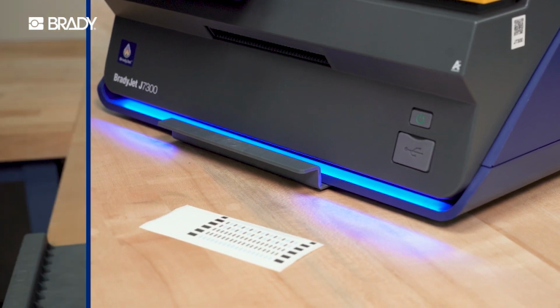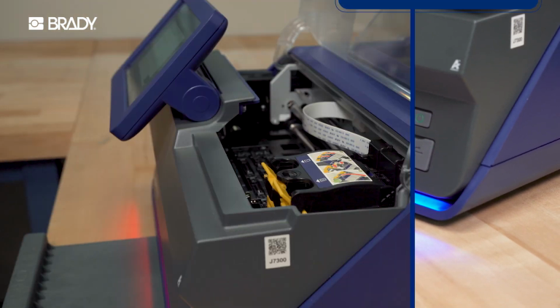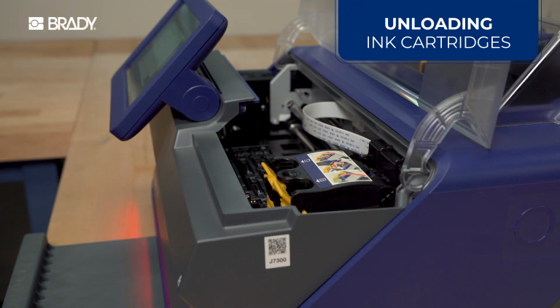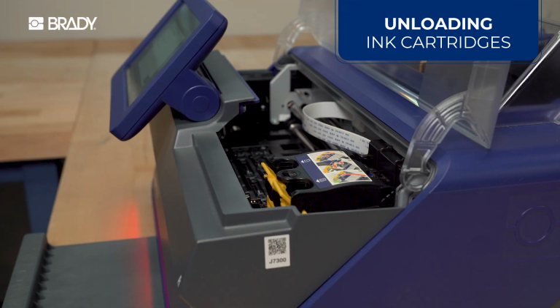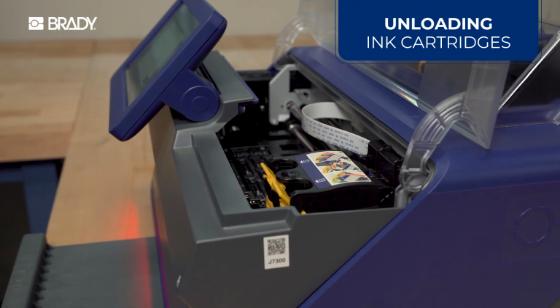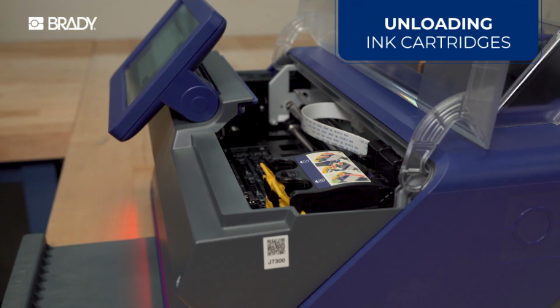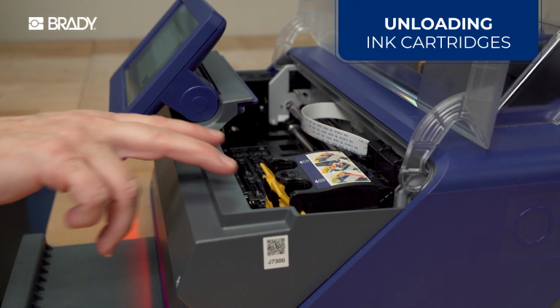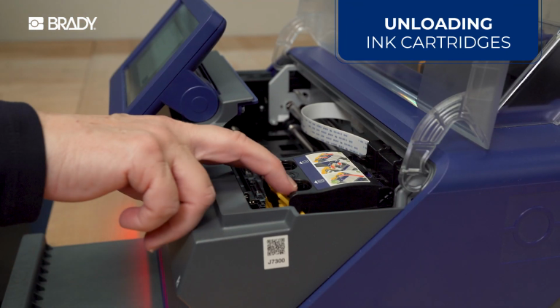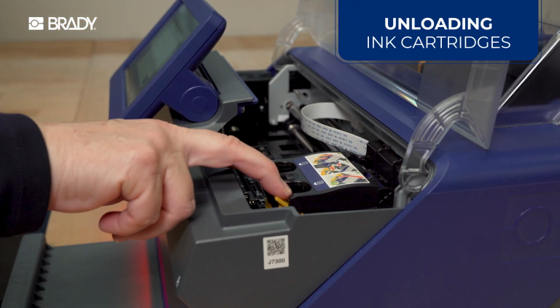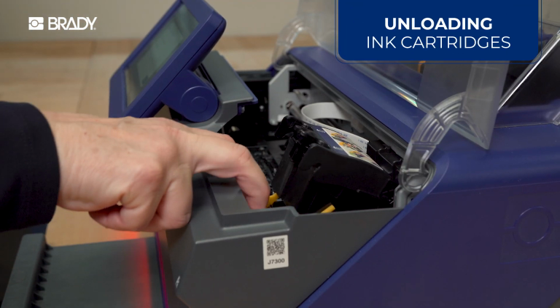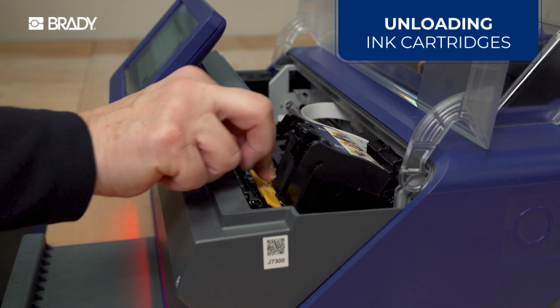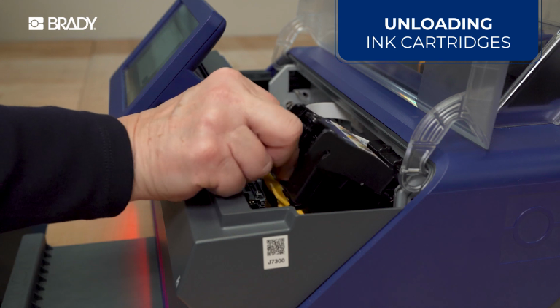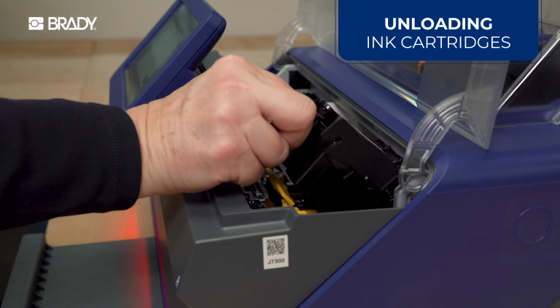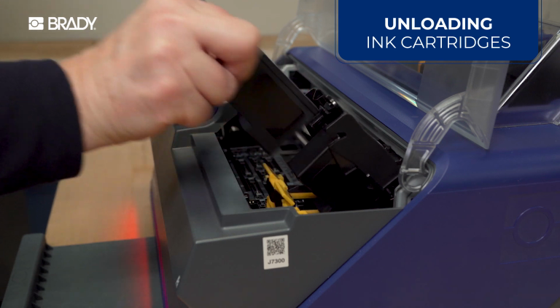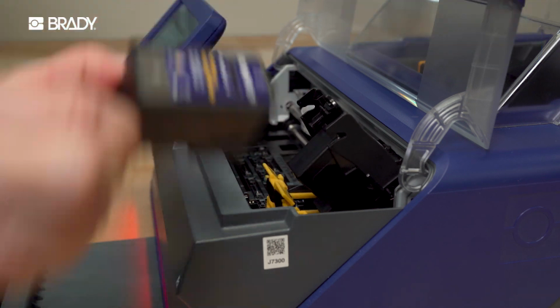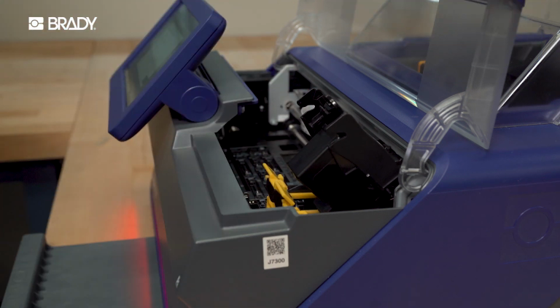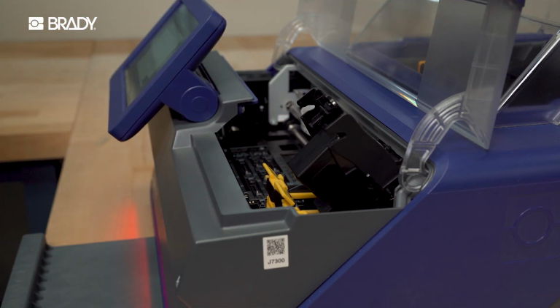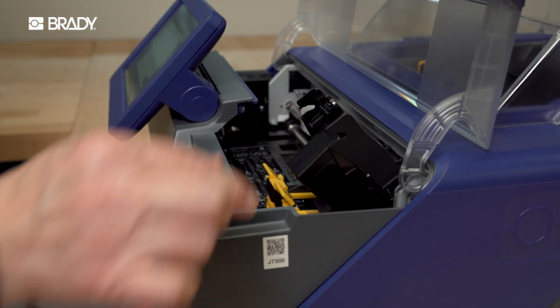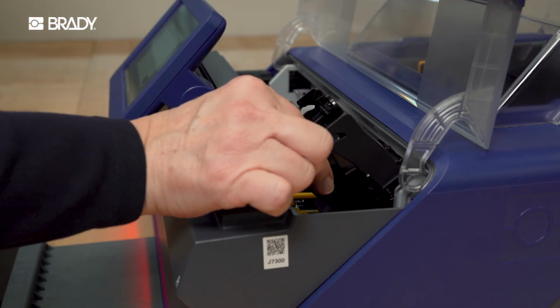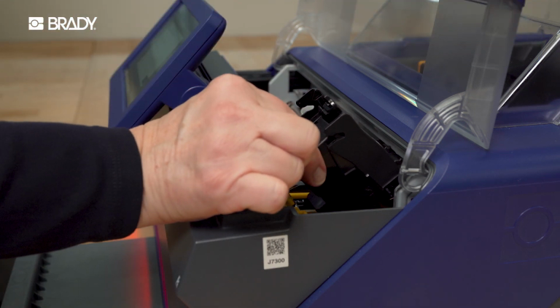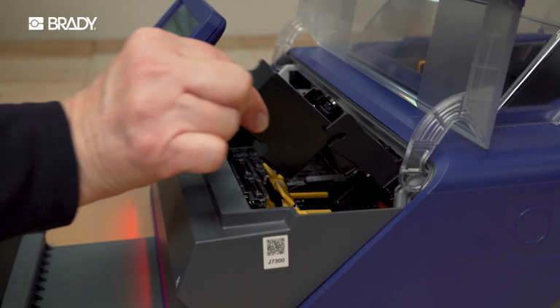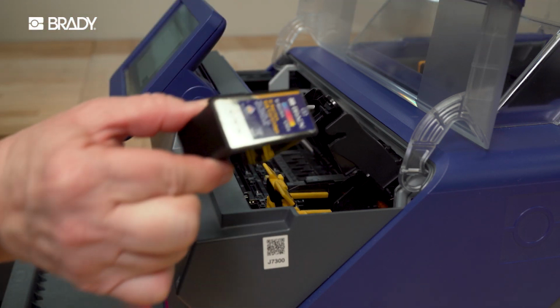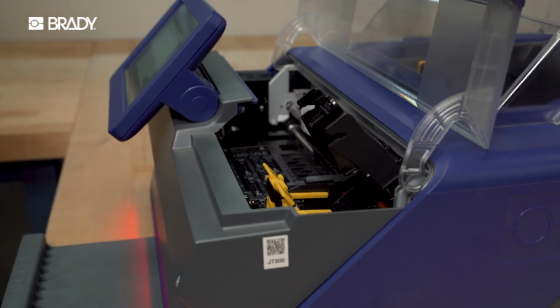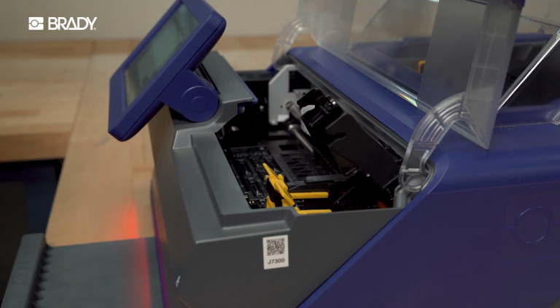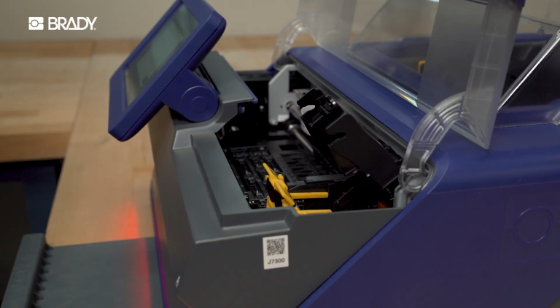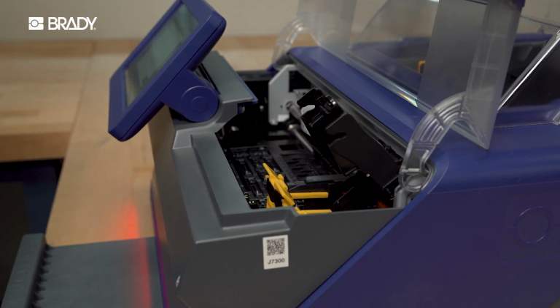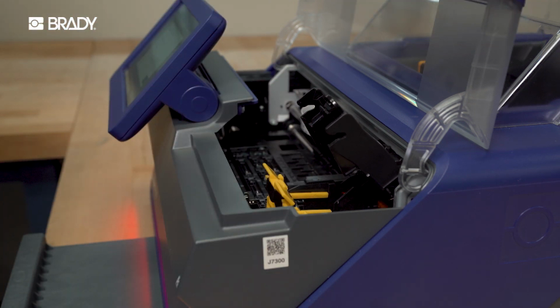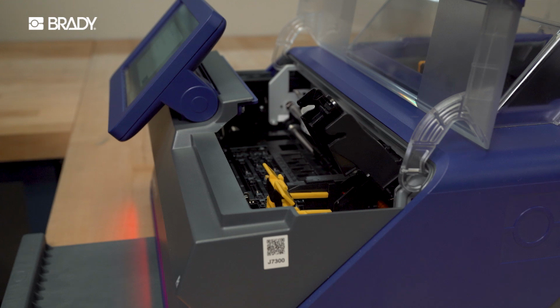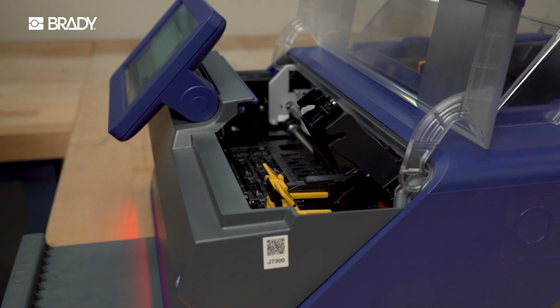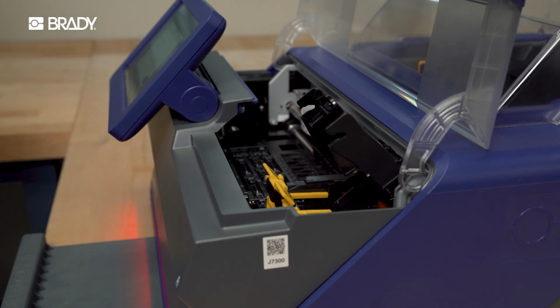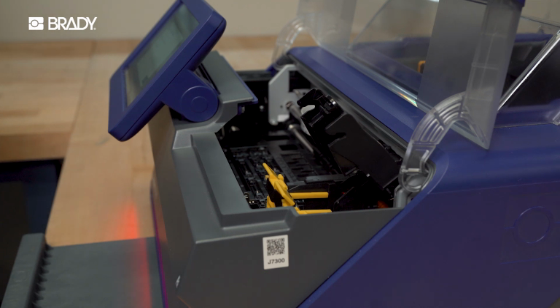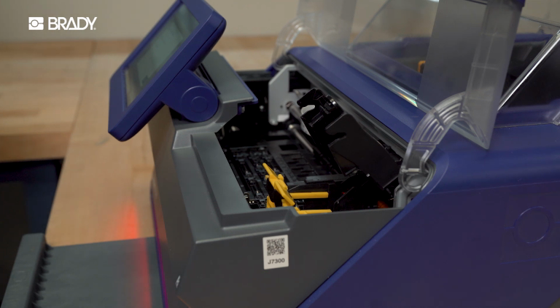To remove ink cartridges, press down on the yellow tabs and slide the cartridge out. Make sure to dispose of used ink cartridges in accordance with your region's disposal regulations.